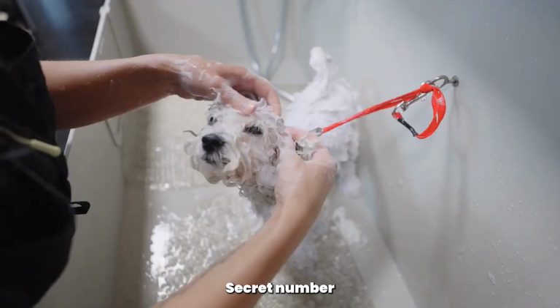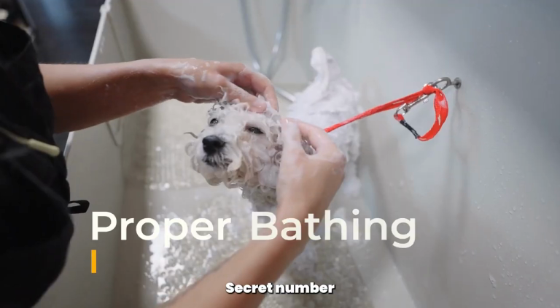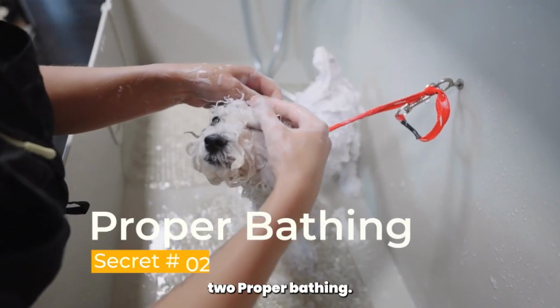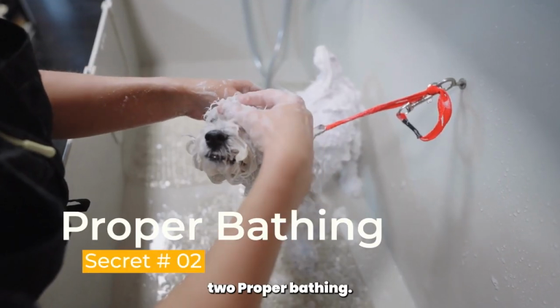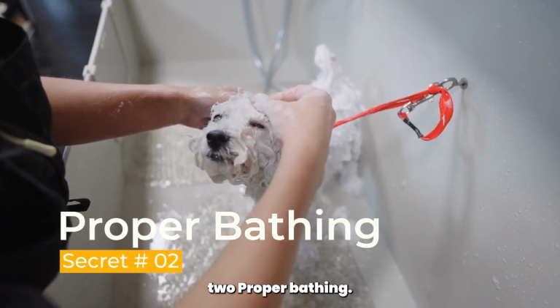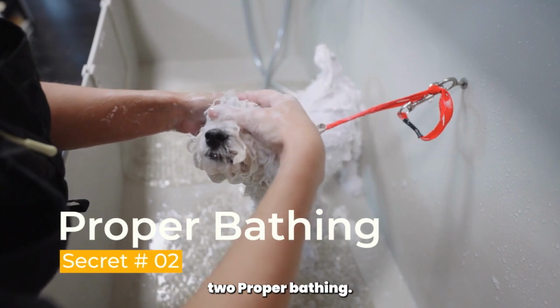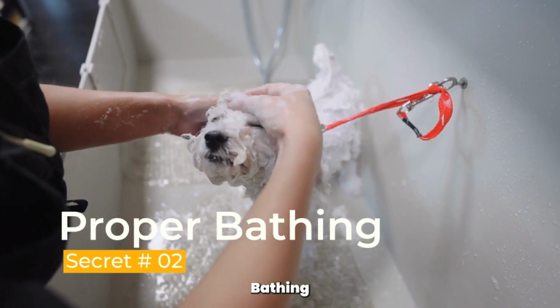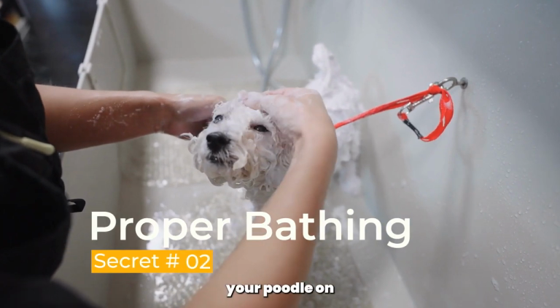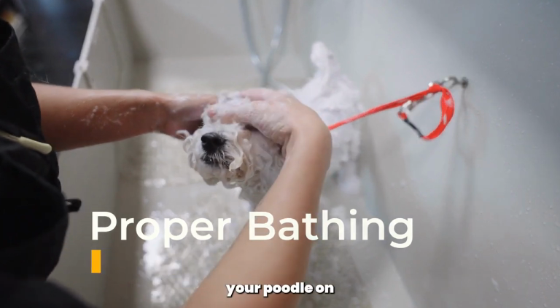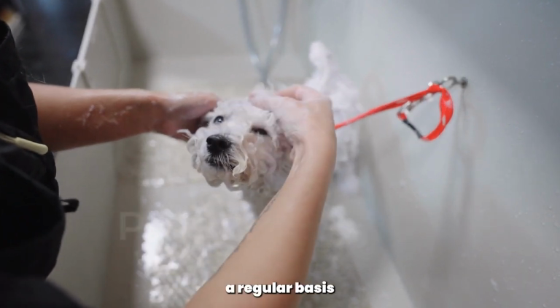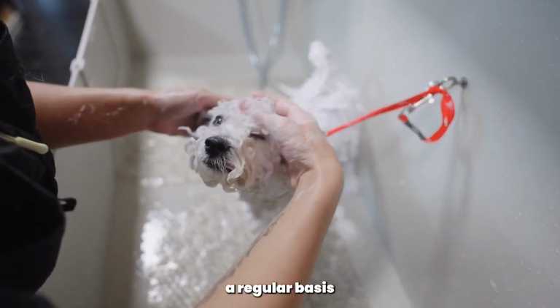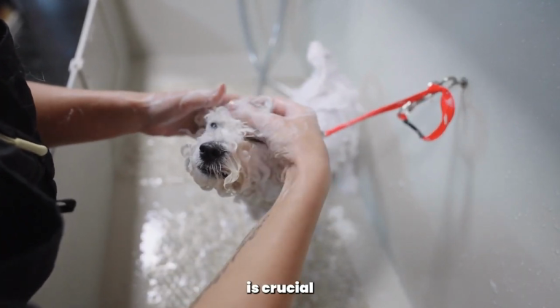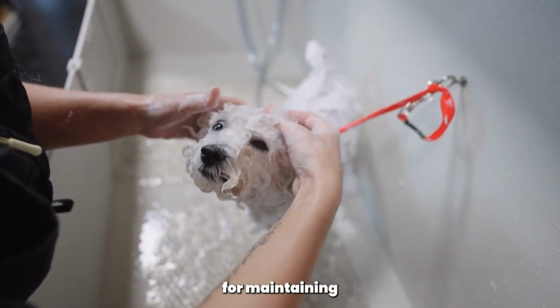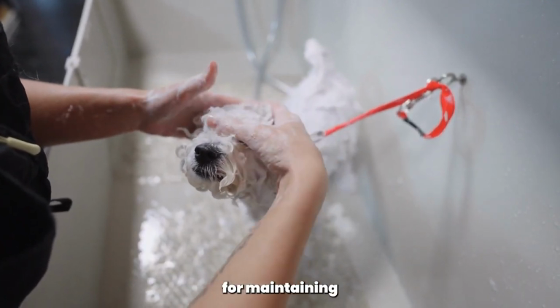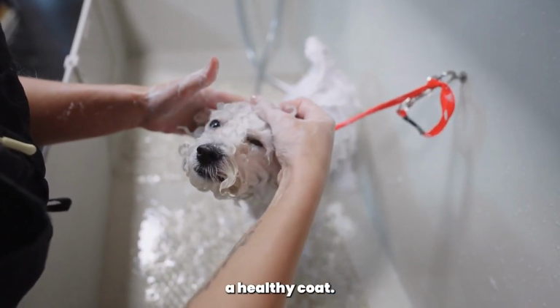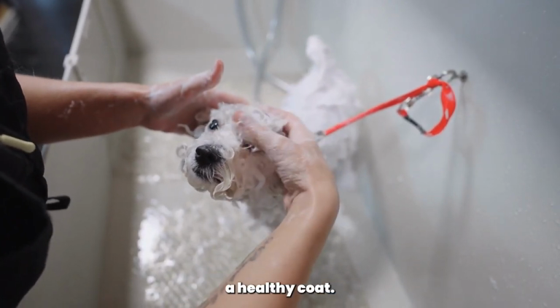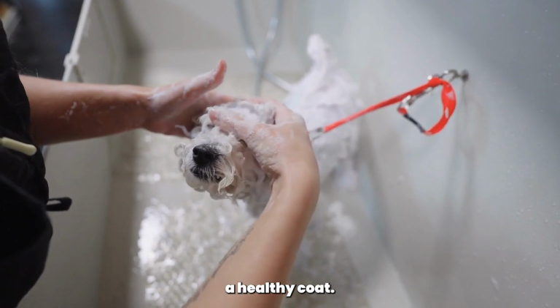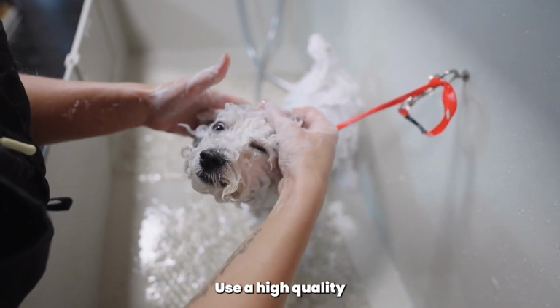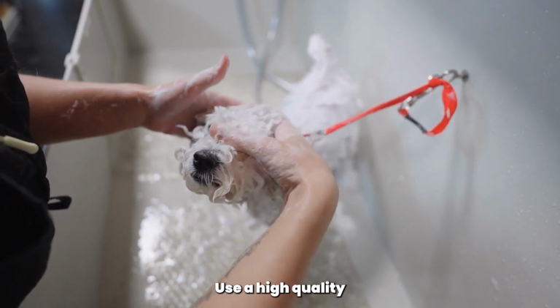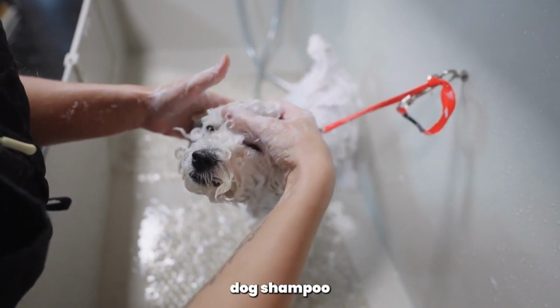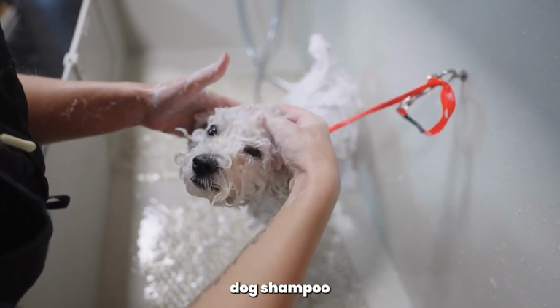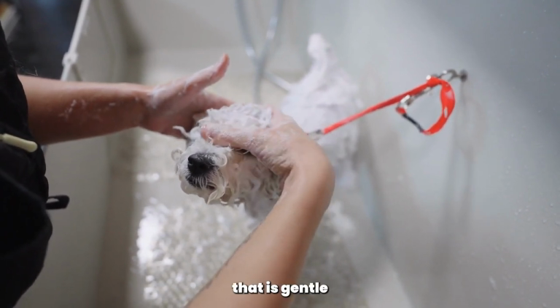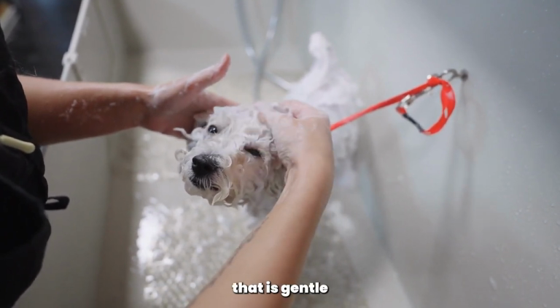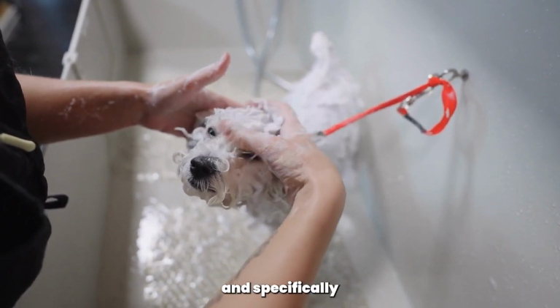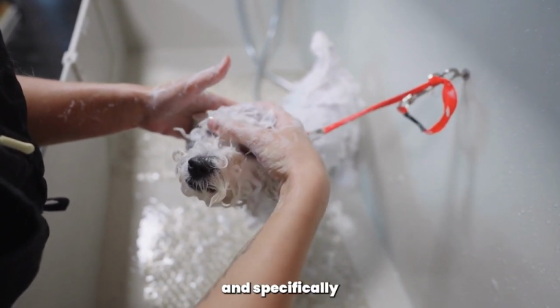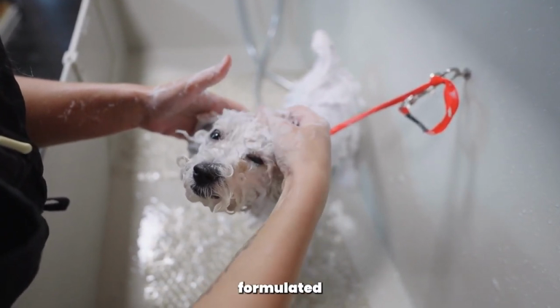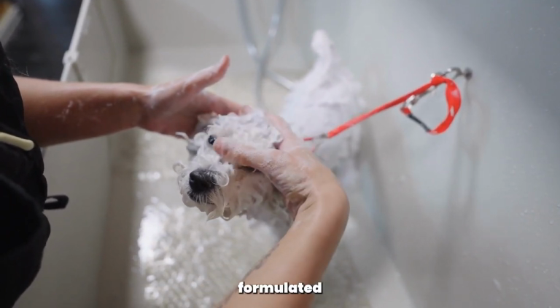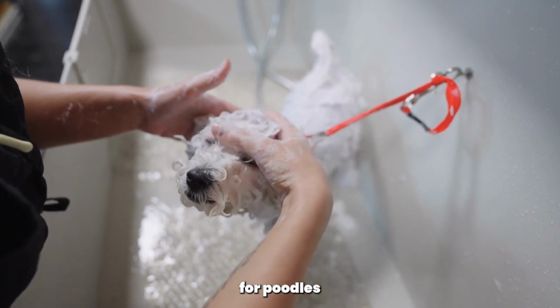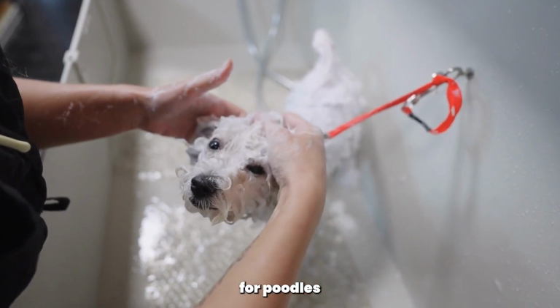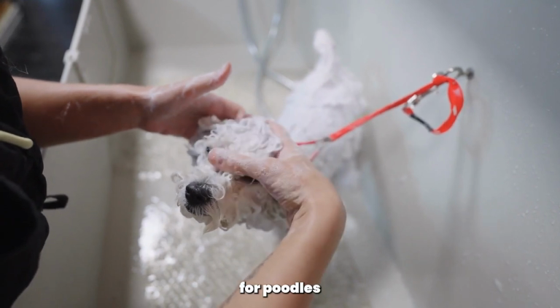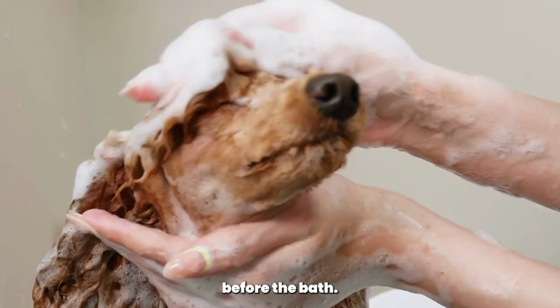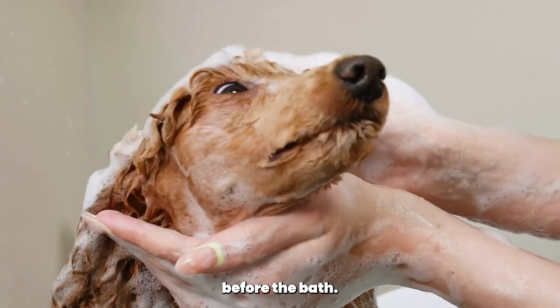Secret number 2, proper bathing. Bathing your Poodle on a regular basis is crucial for maintaining a healthy coat. Use a high-quality dog shampoo that is gentle and specifically formulated for Poodles.